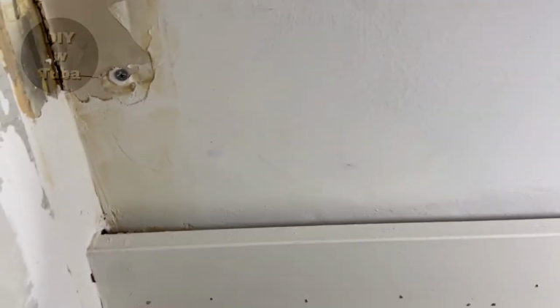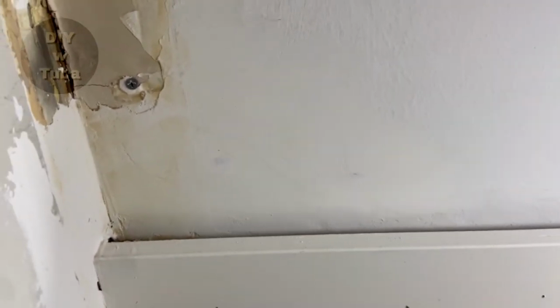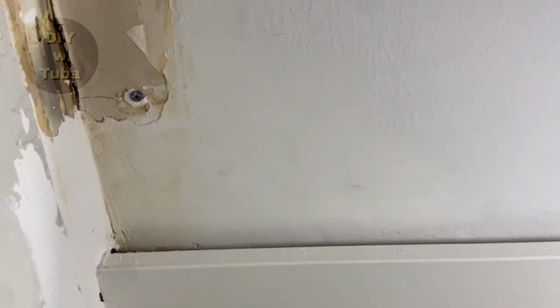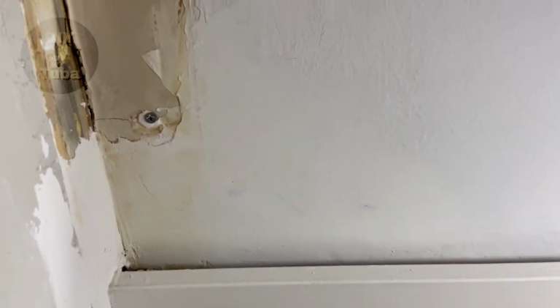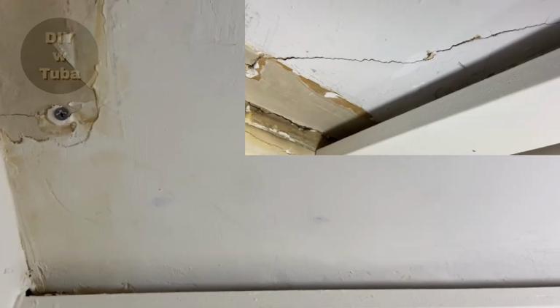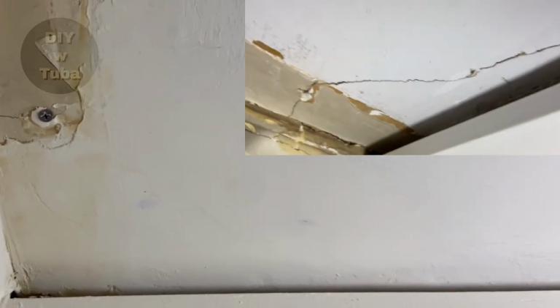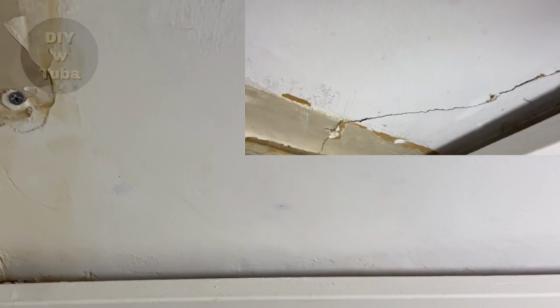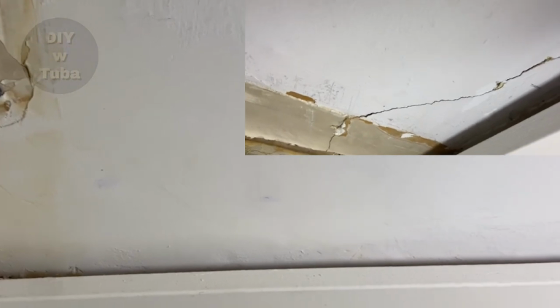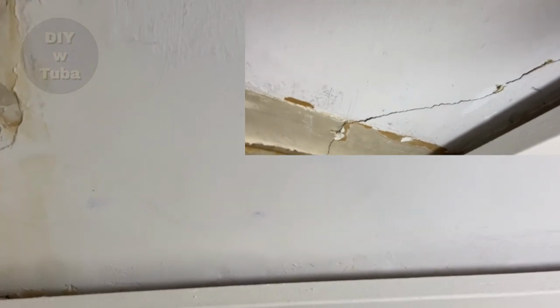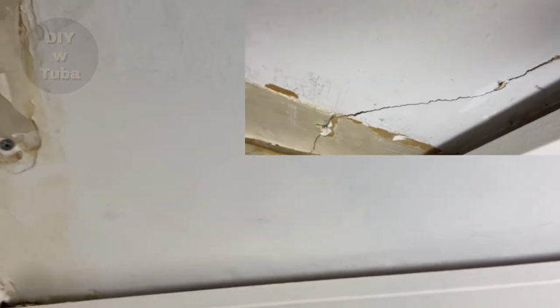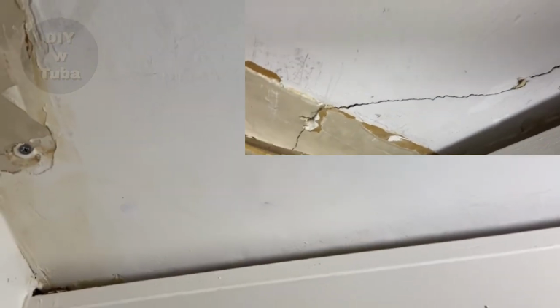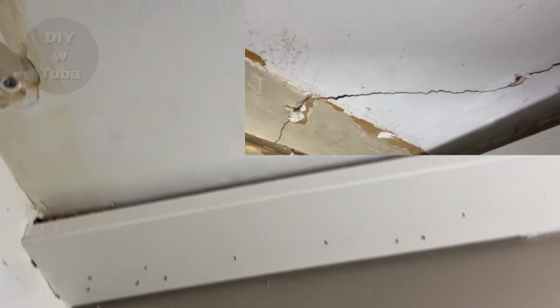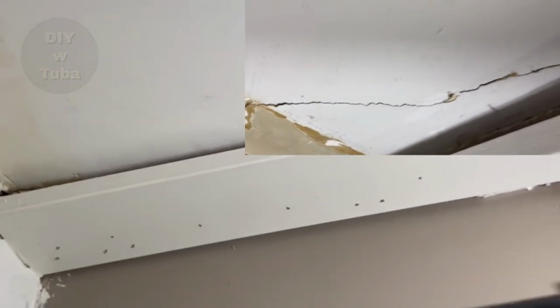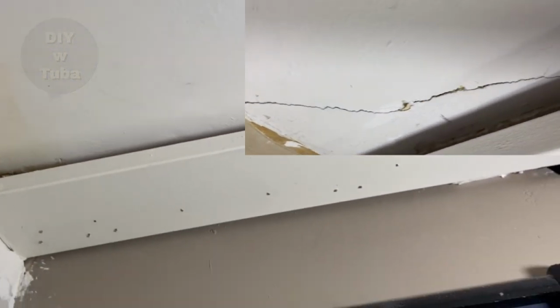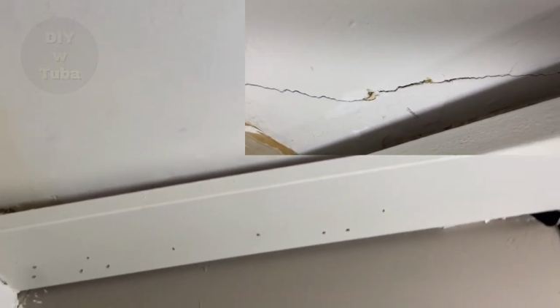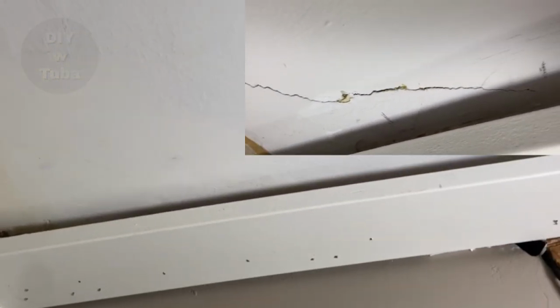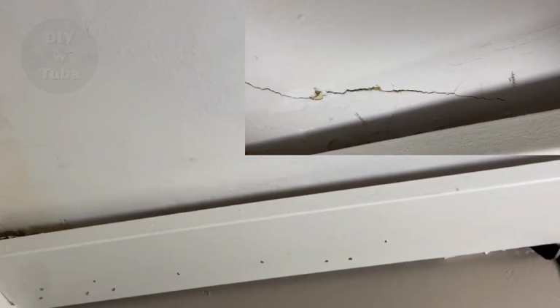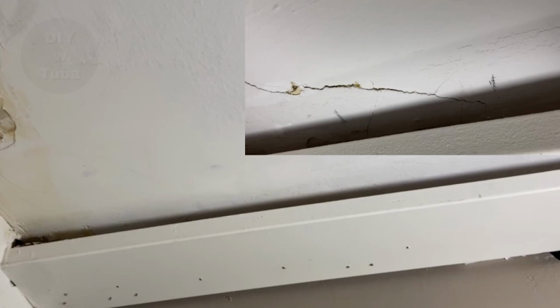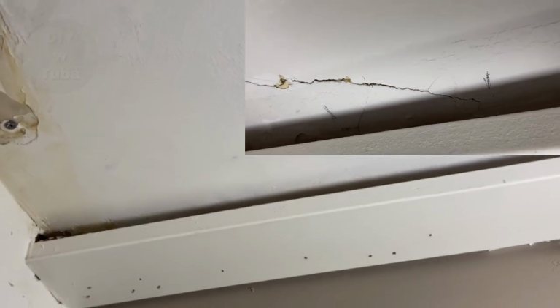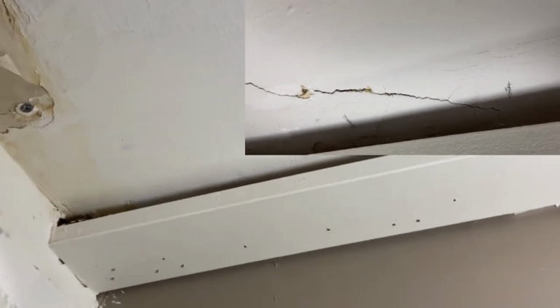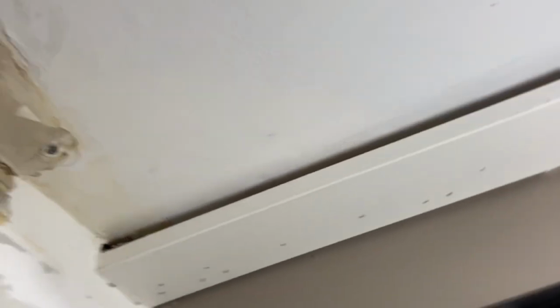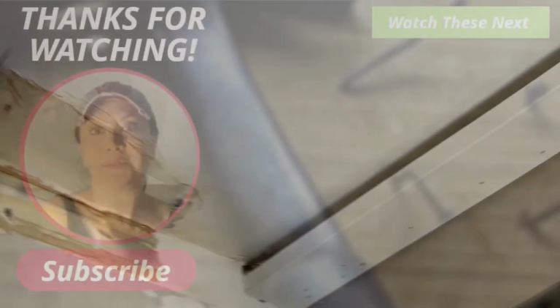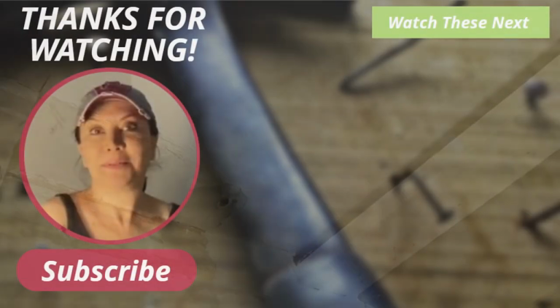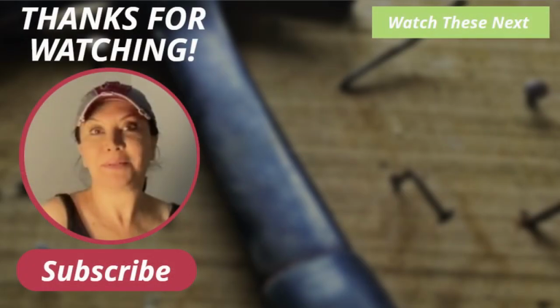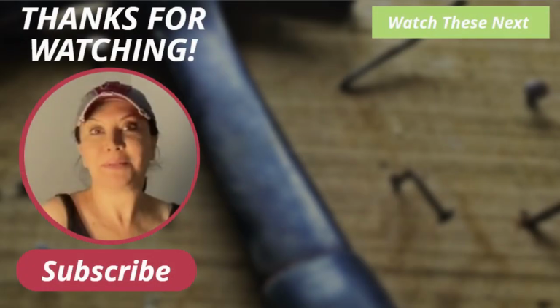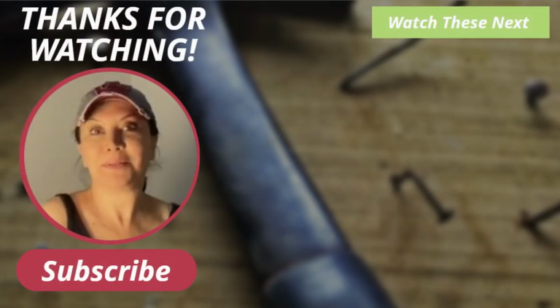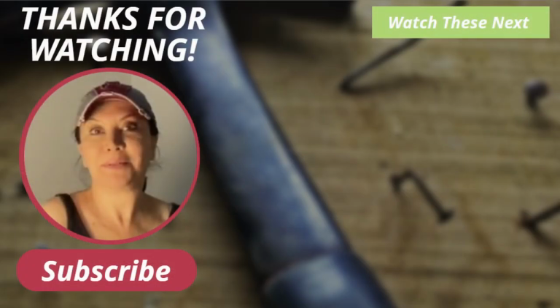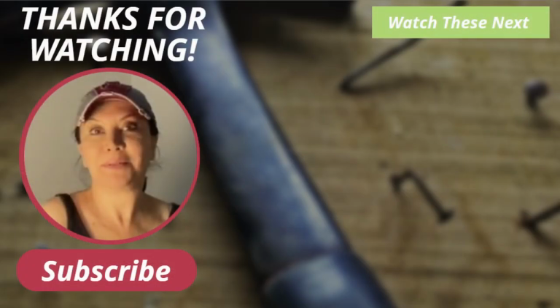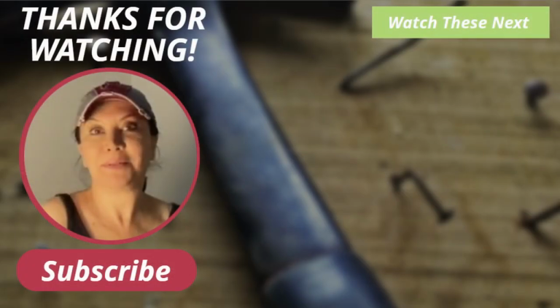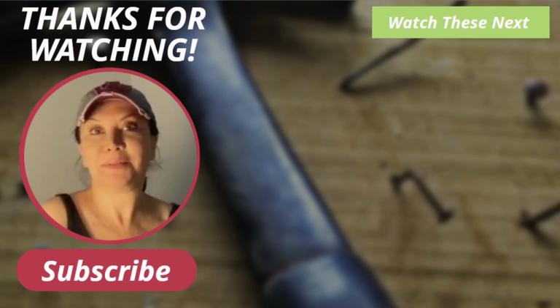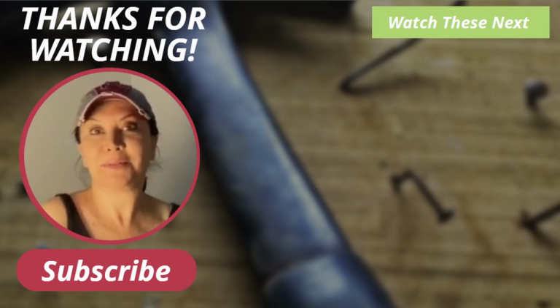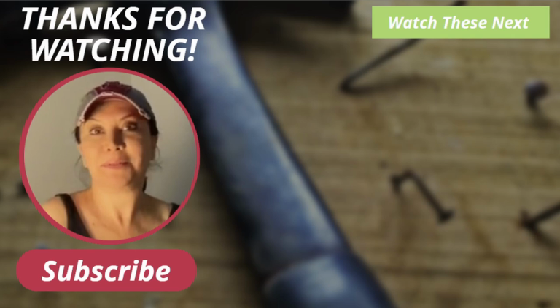All it needs is a nice priming and paint, but that's going to have to wait till I get the molding done here — then I'm going to paint everything at once. You can watch that video from the link right above here when it's done. And don't skip watching the crown molding with lead light video next.